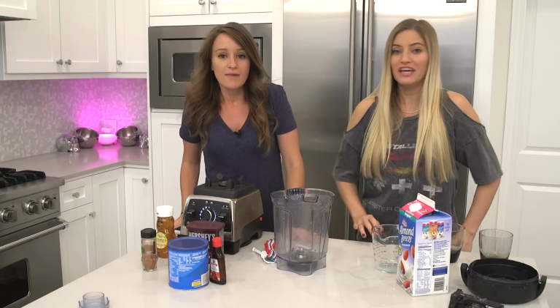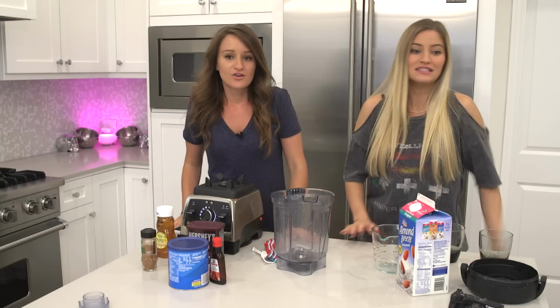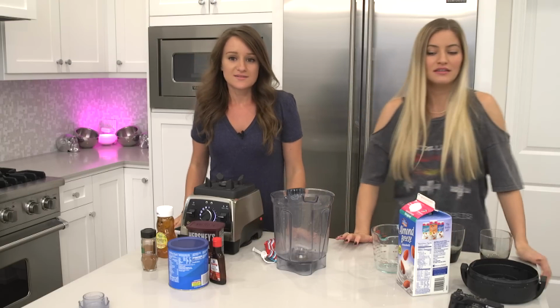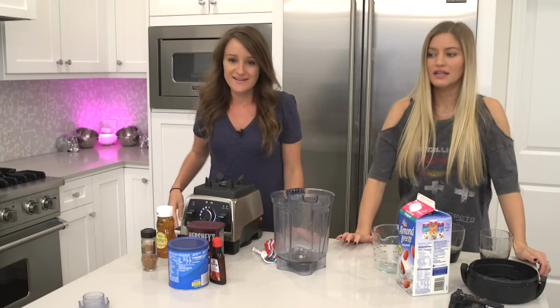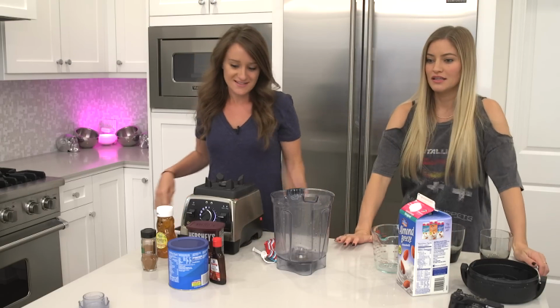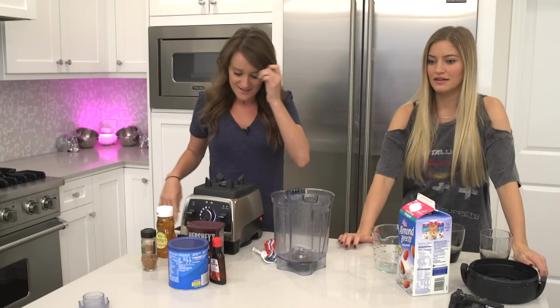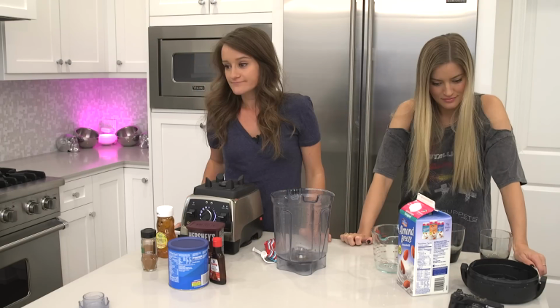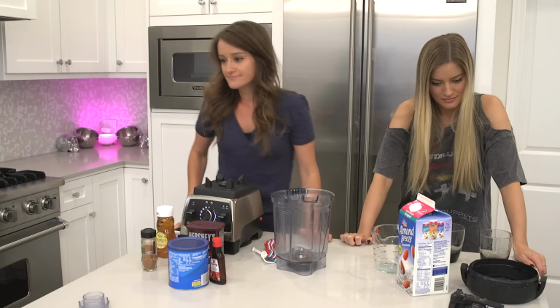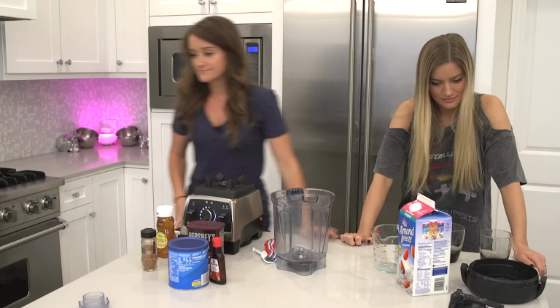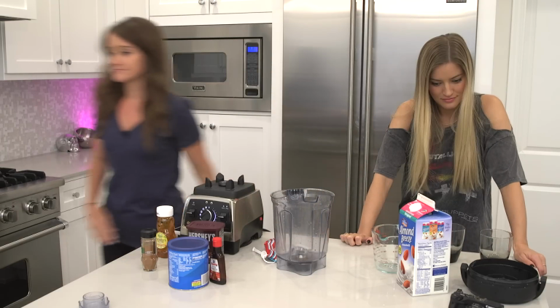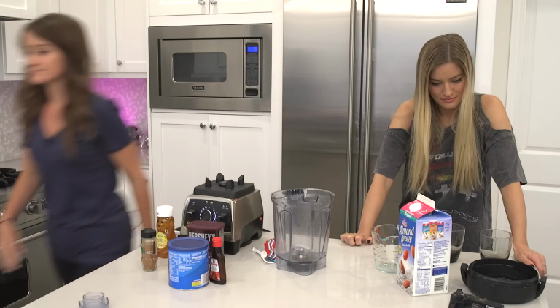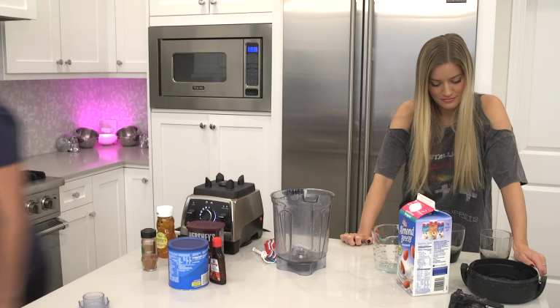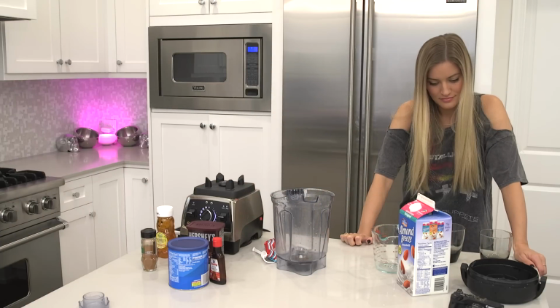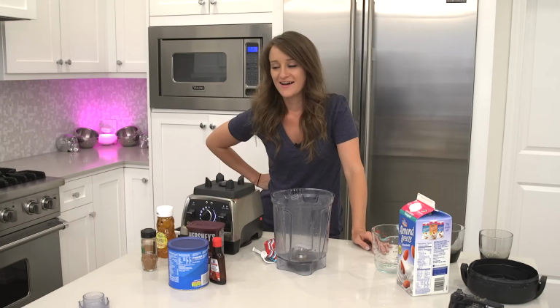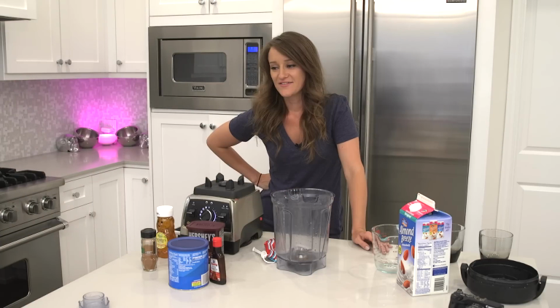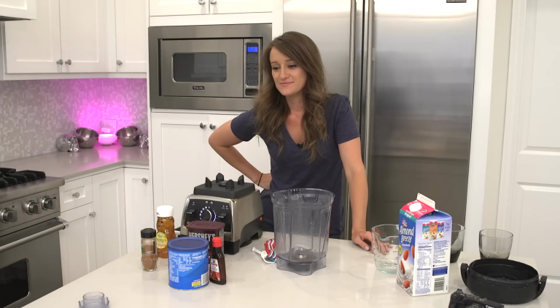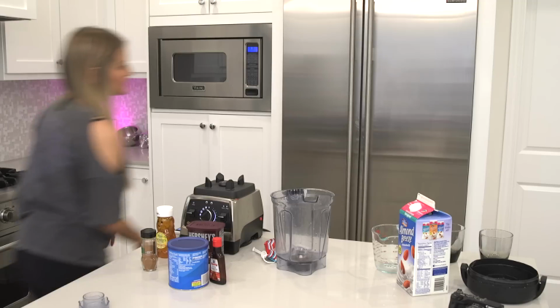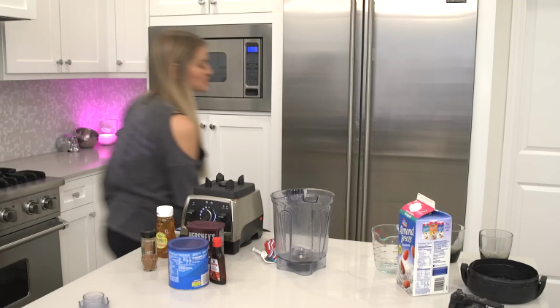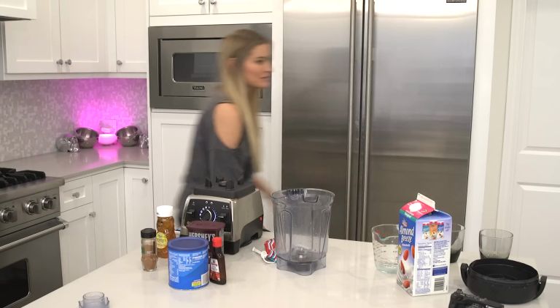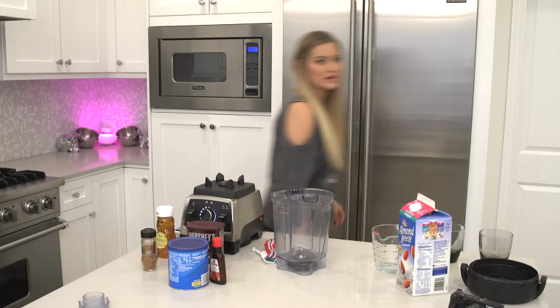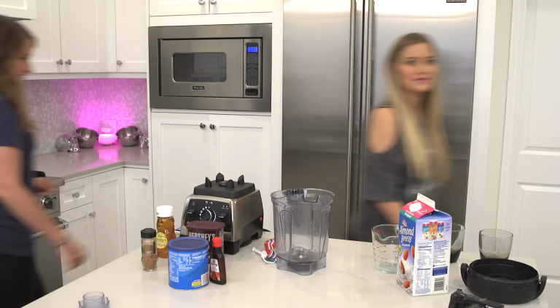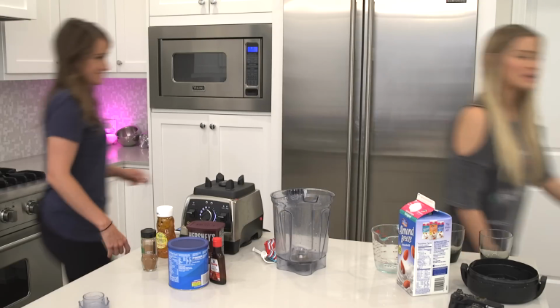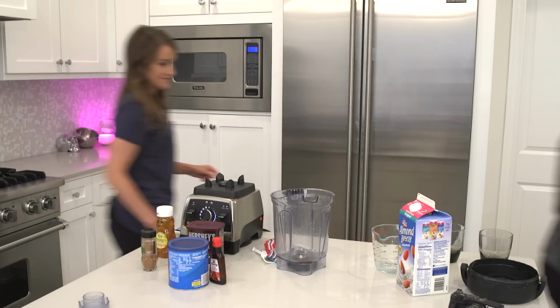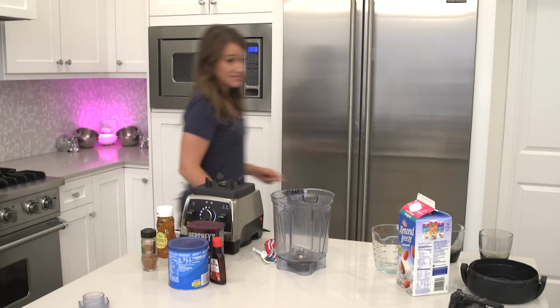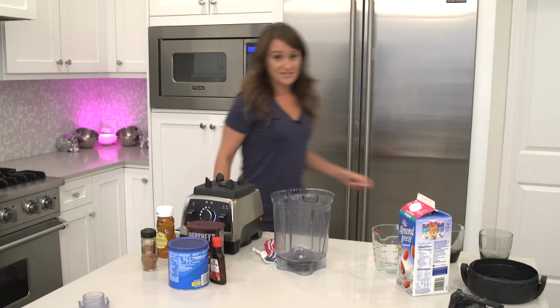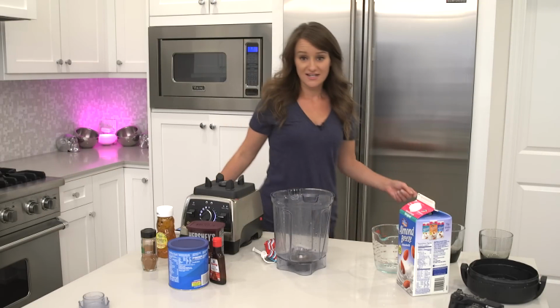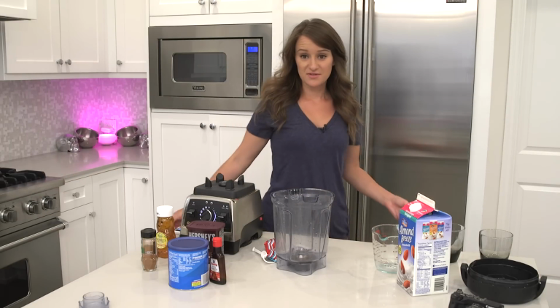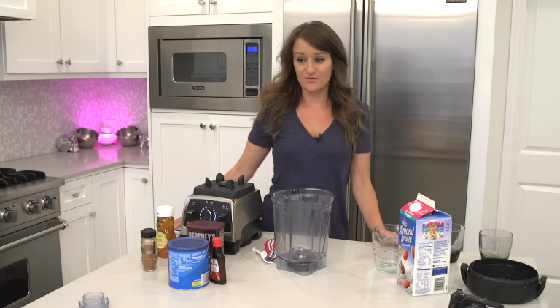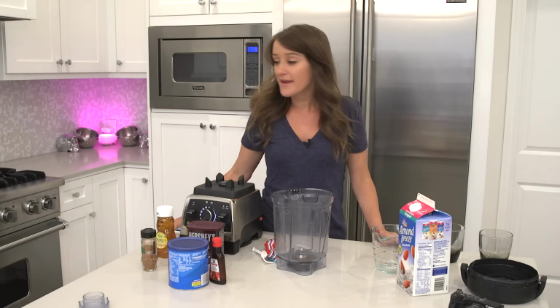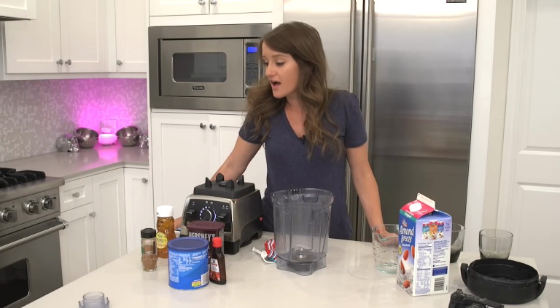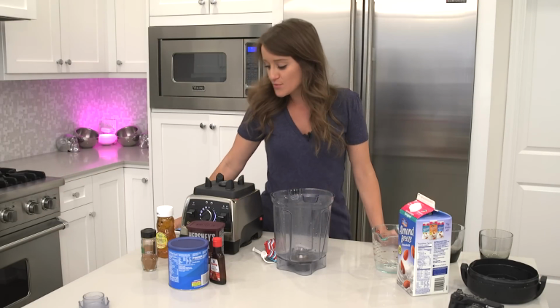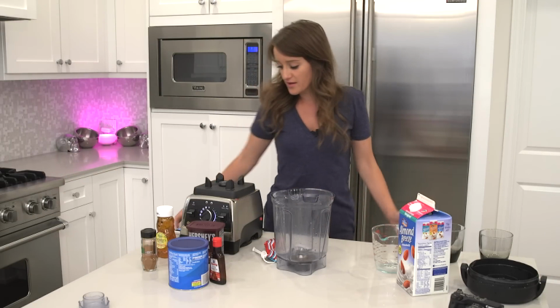Oh jeez, oh my goodness — Maddie's excited. I give up. He's like a child. Like, what can I give you to play with? We're making coffee smoothies!